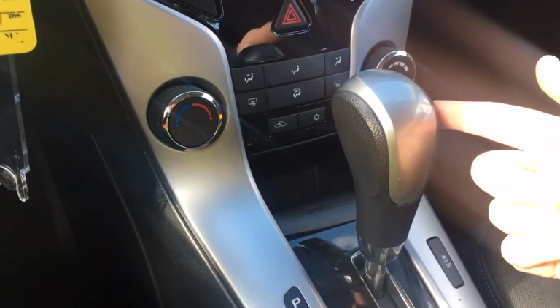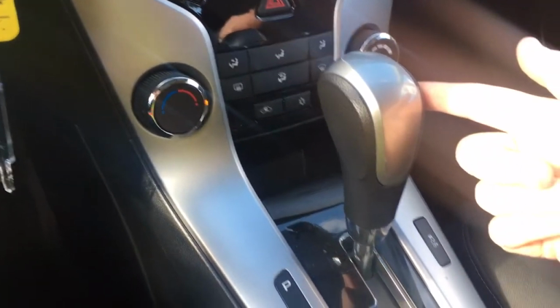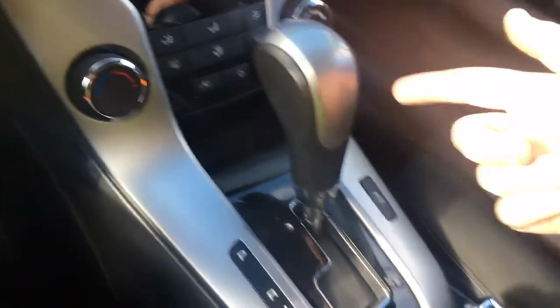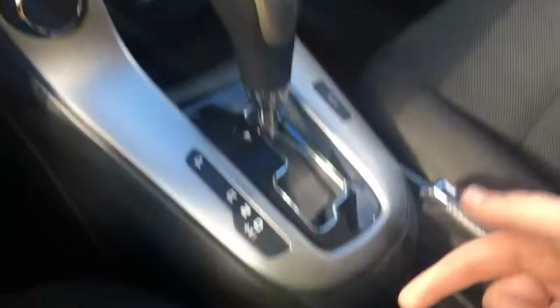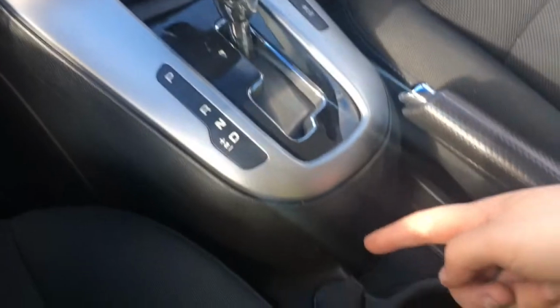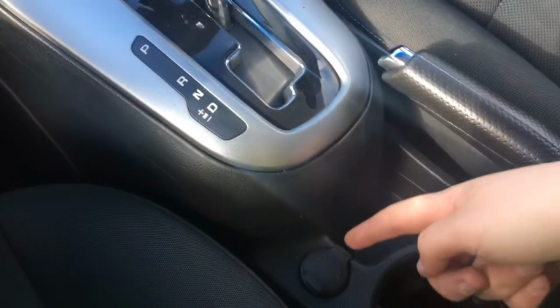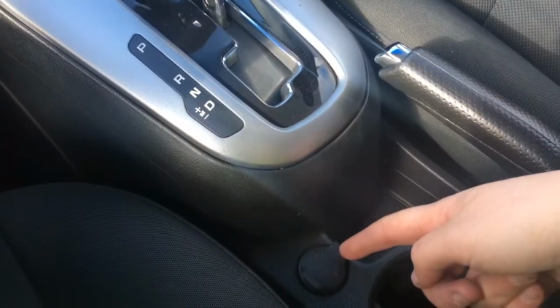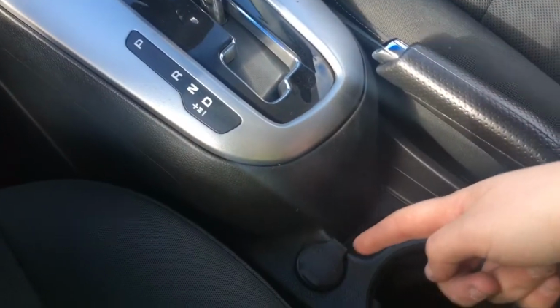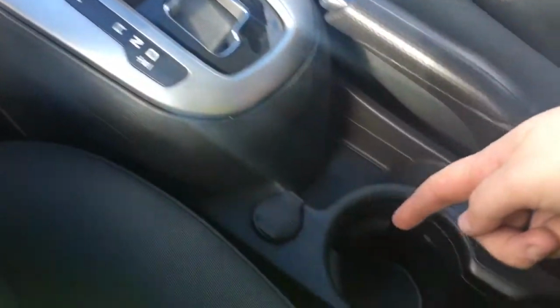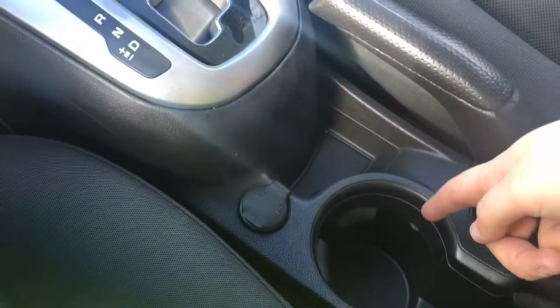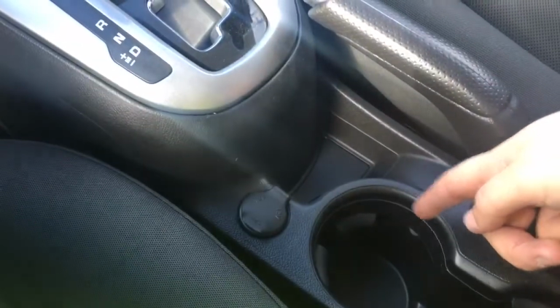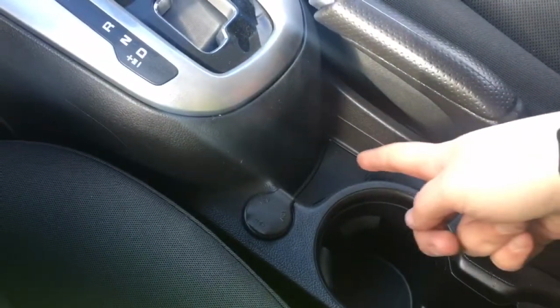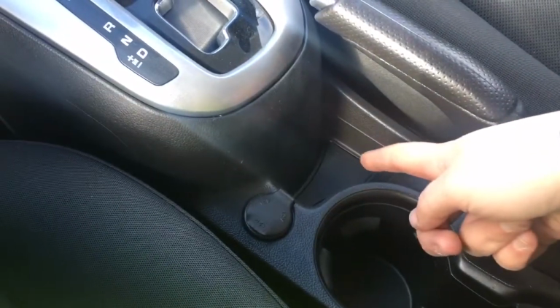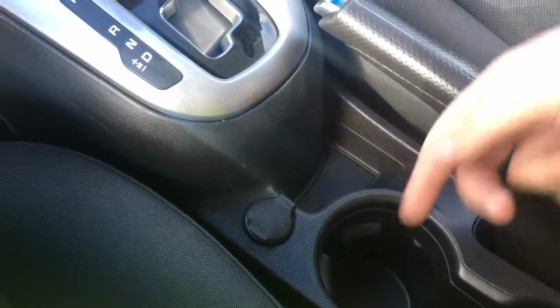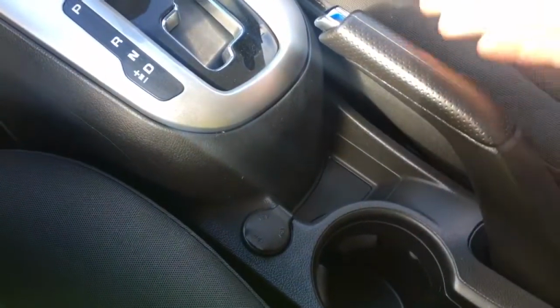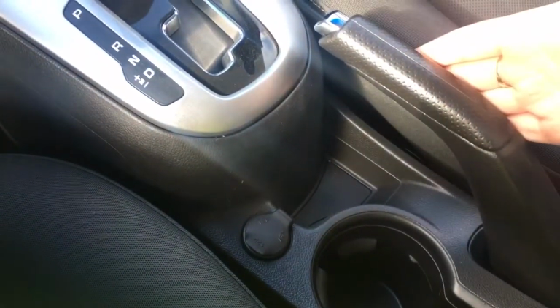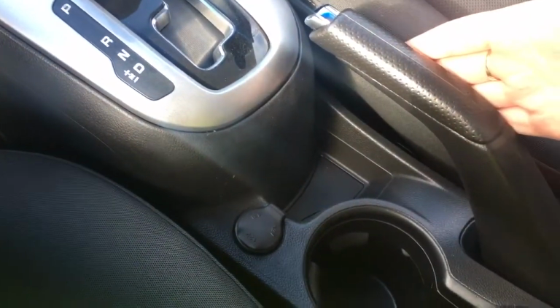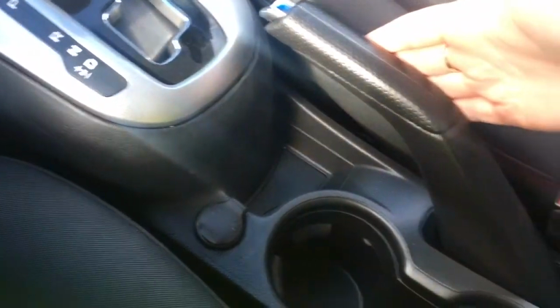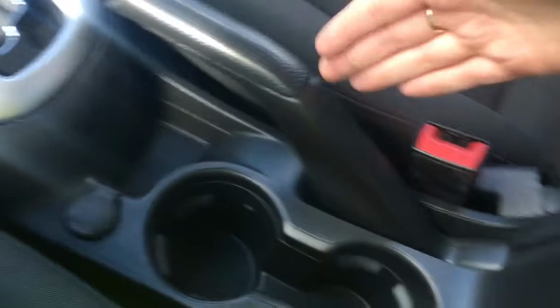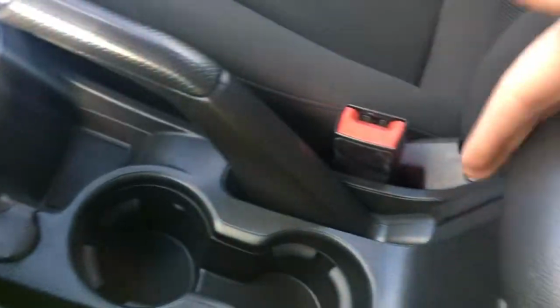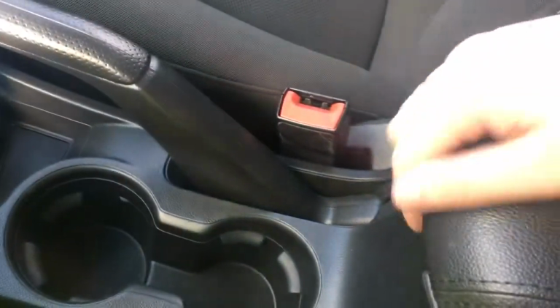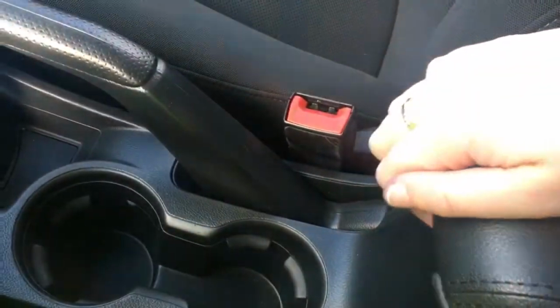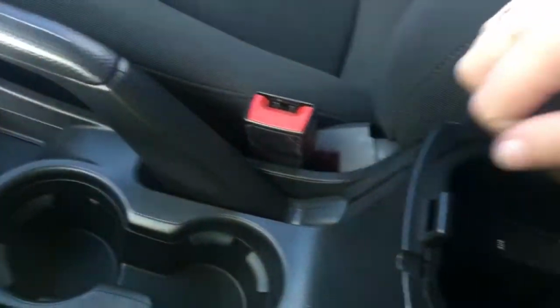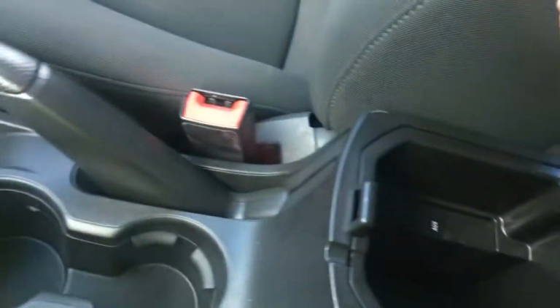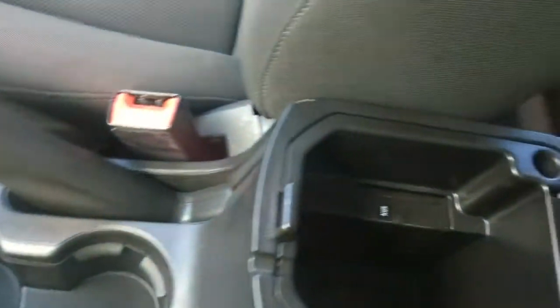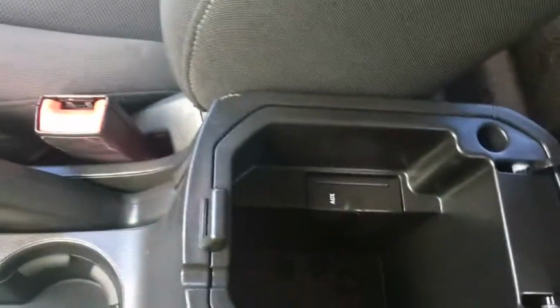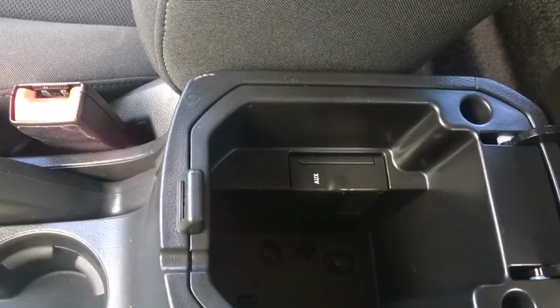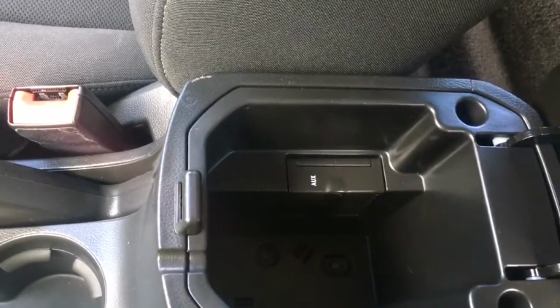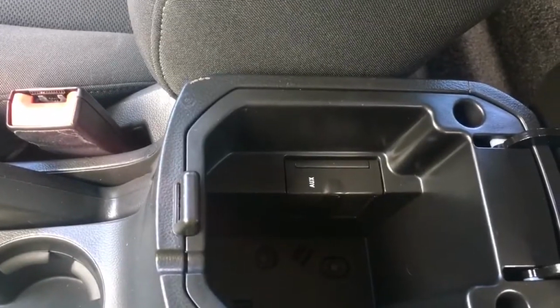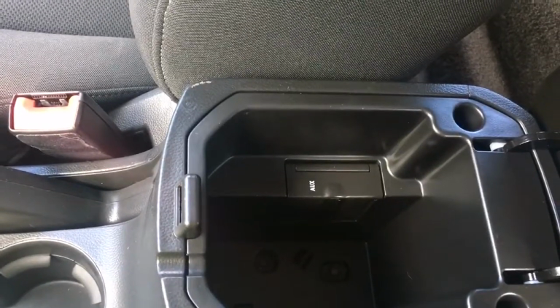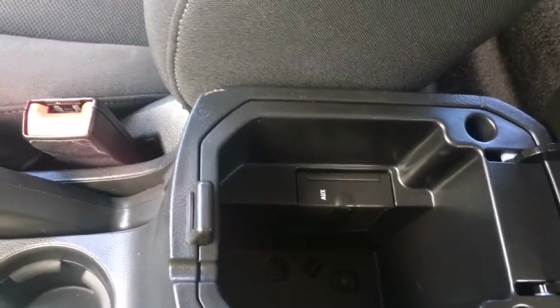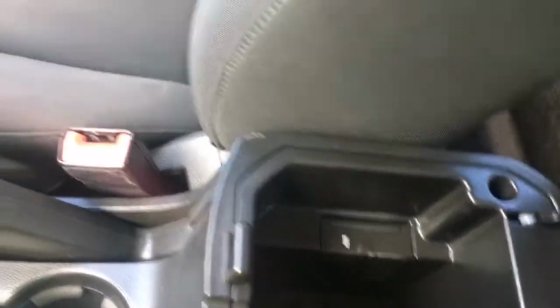Automatic select shifter. A 12-volt just below. A couple of cup holders. Another little cubby. Your emergency brake. And in your armrest, you have plenty of storage, as well as your auxiliary line in.